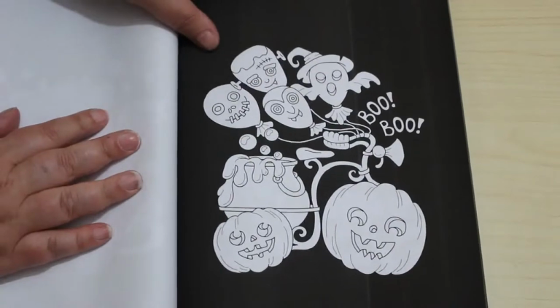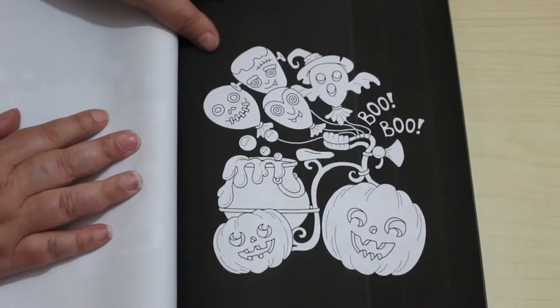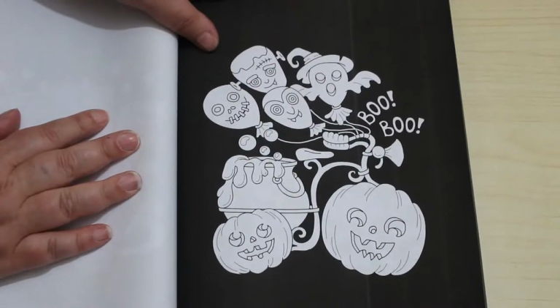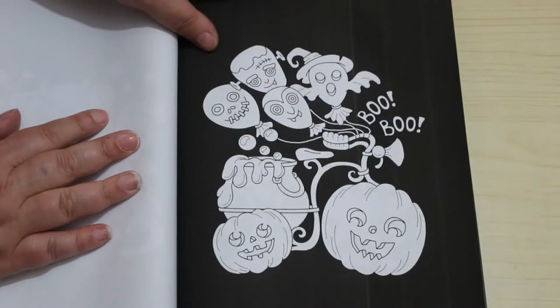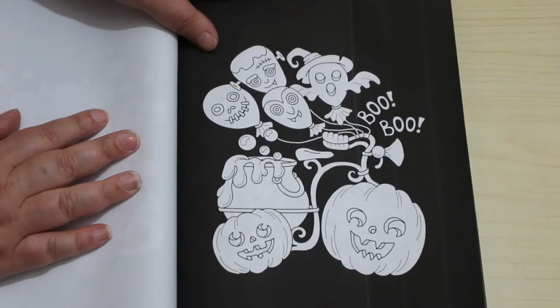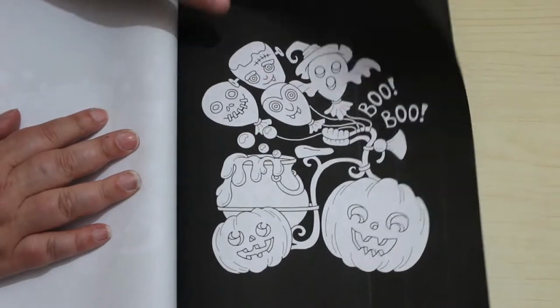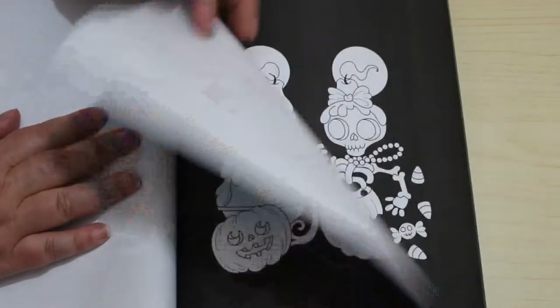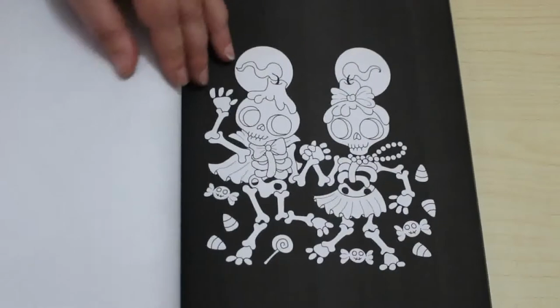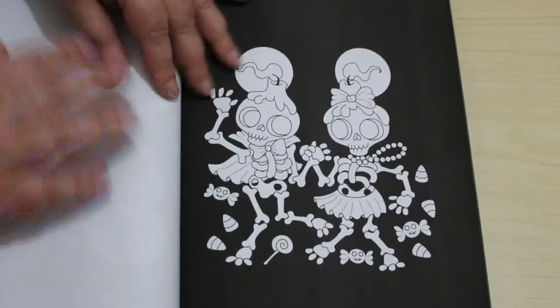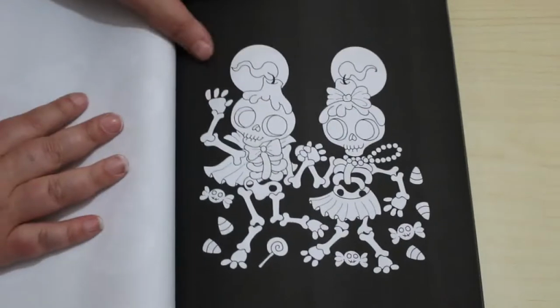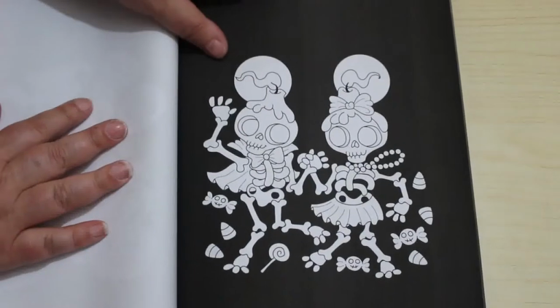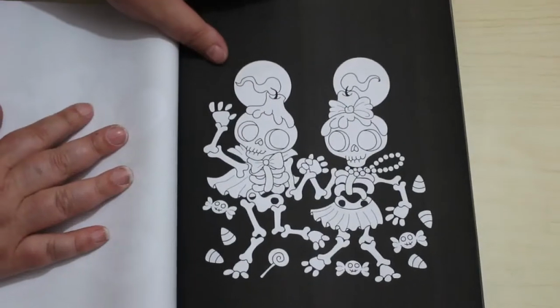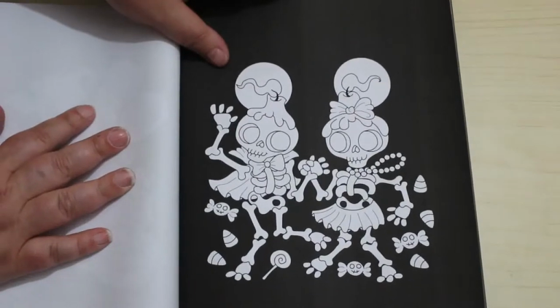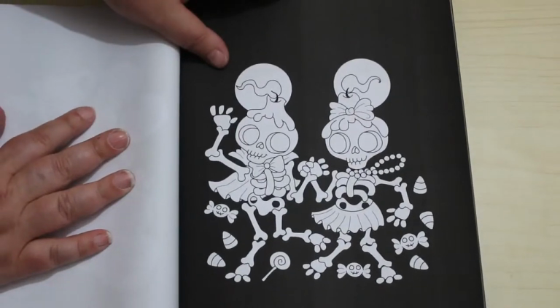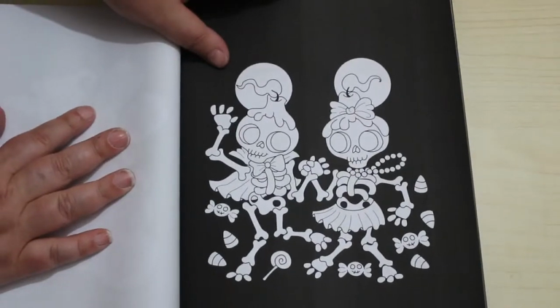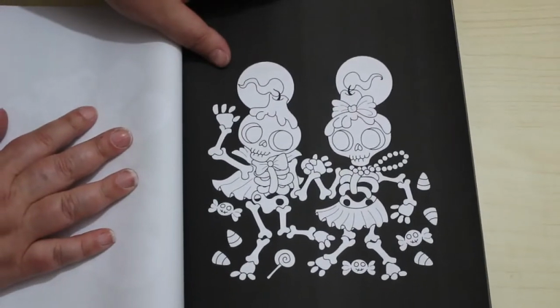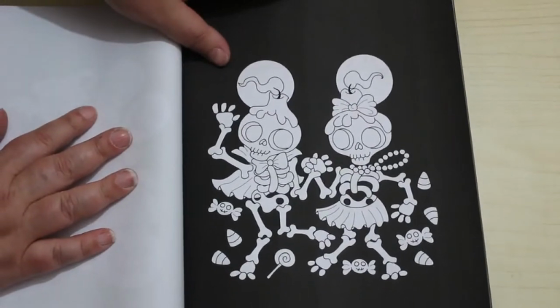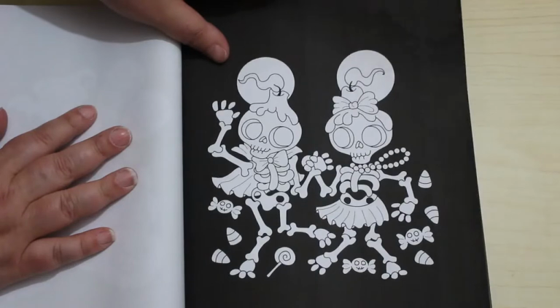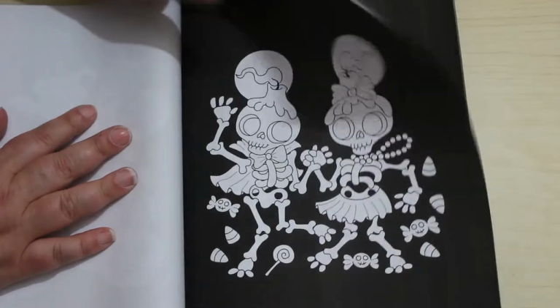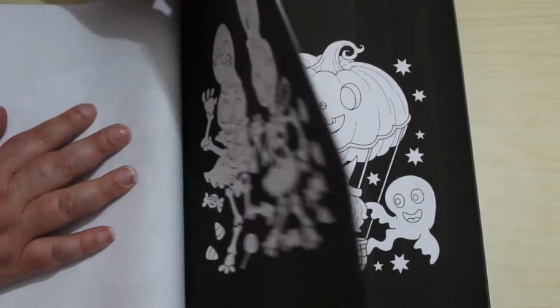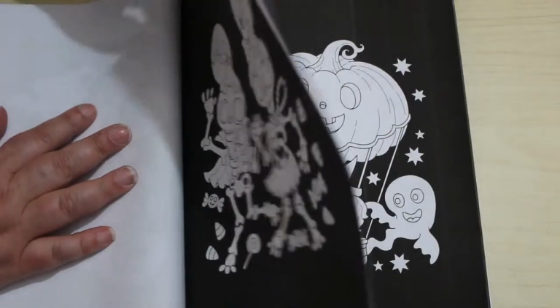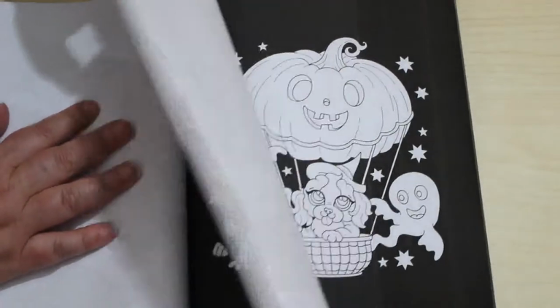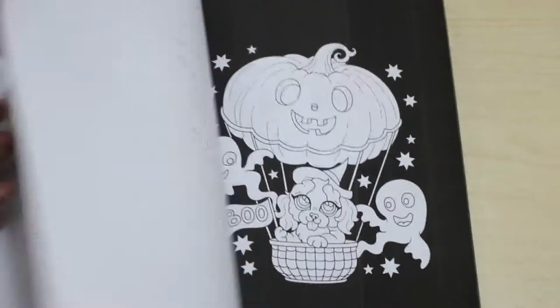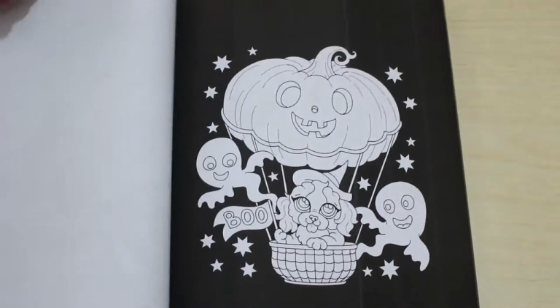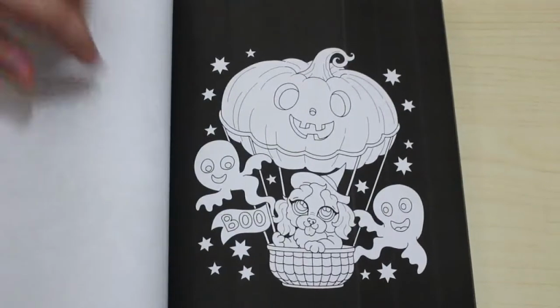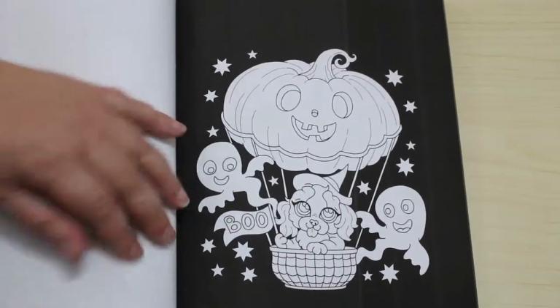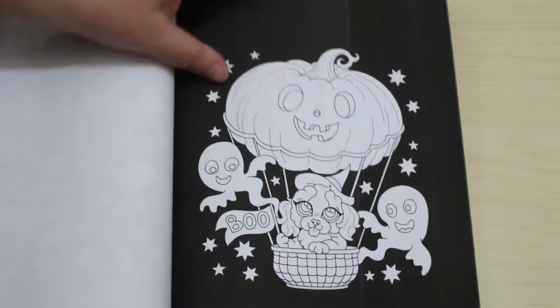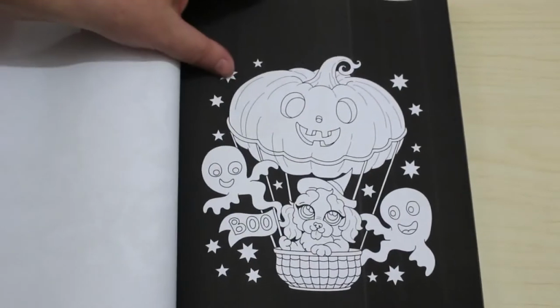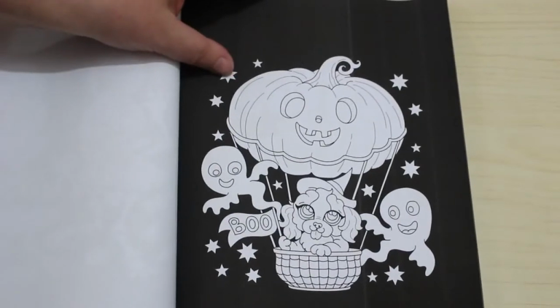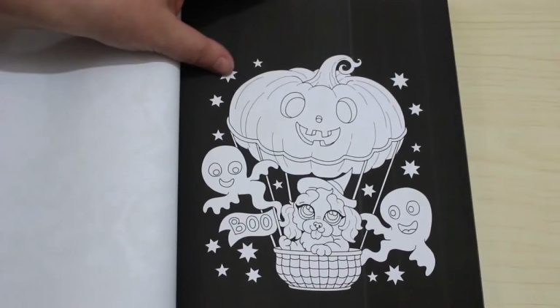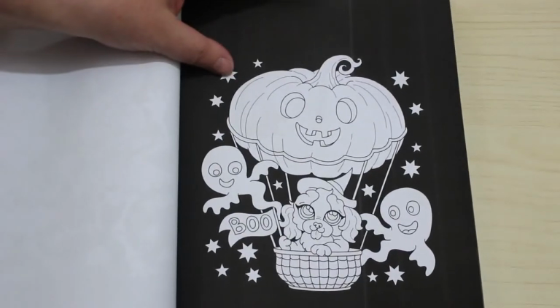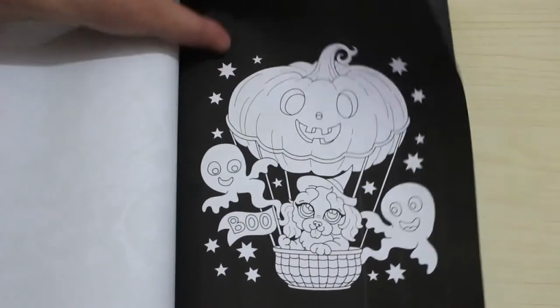Yeah, these are sweet. Nice and simple ones — that's what I like about these miniature books, they're not so full of detail, you can just enjoy yourself doing them.